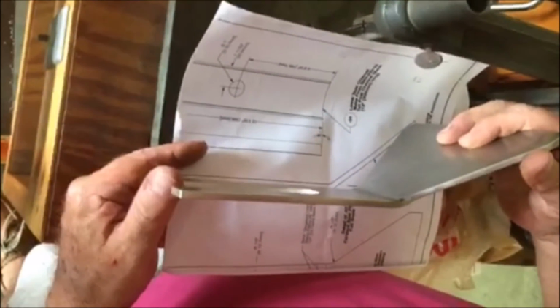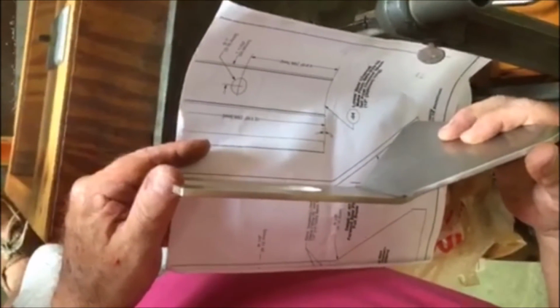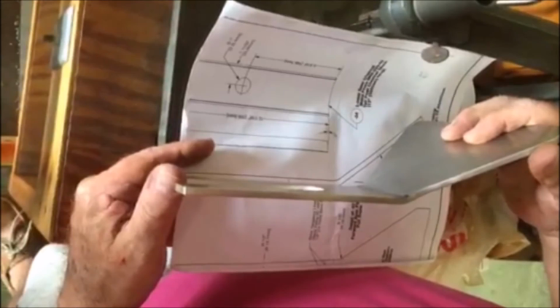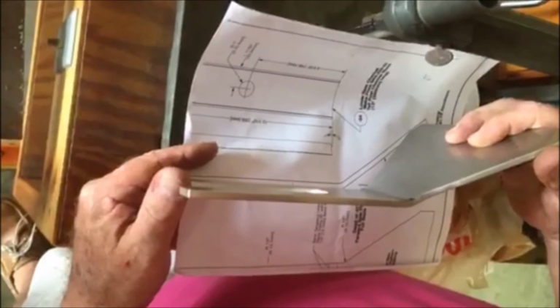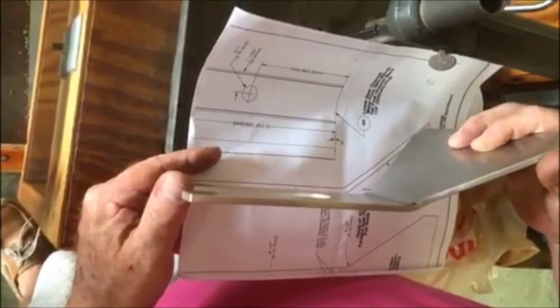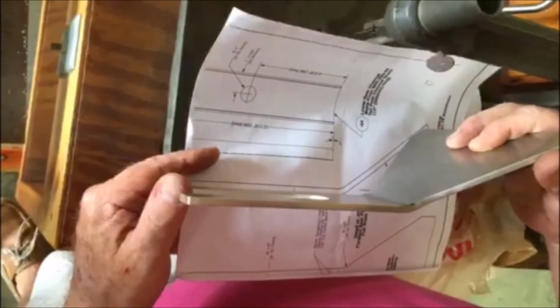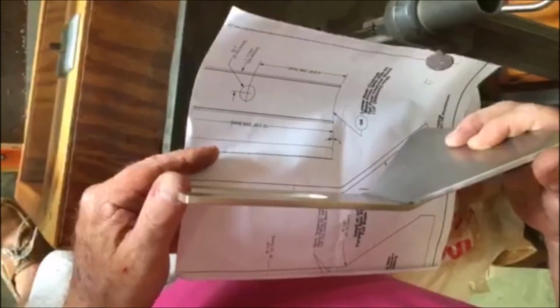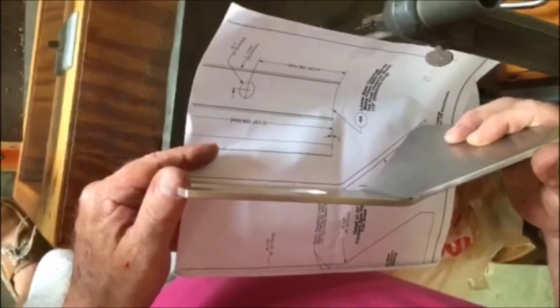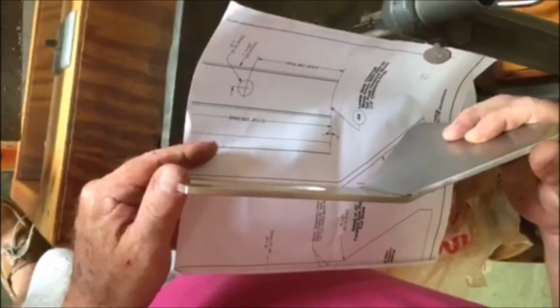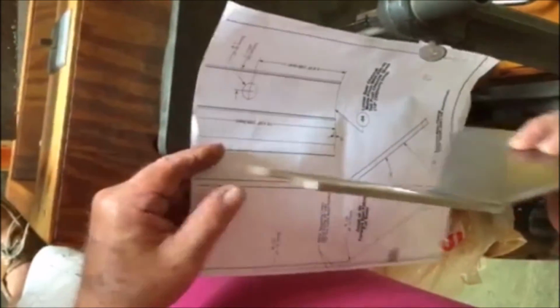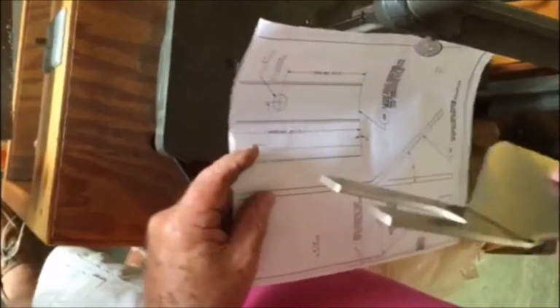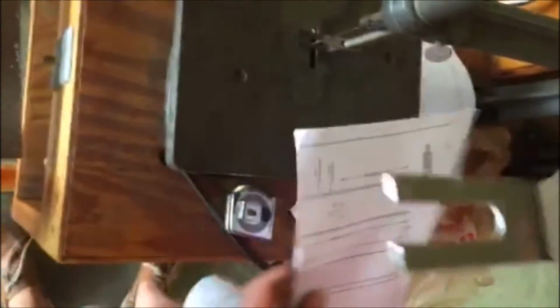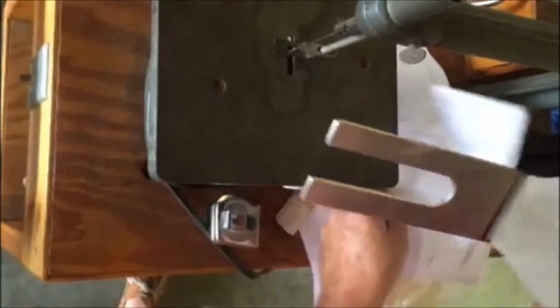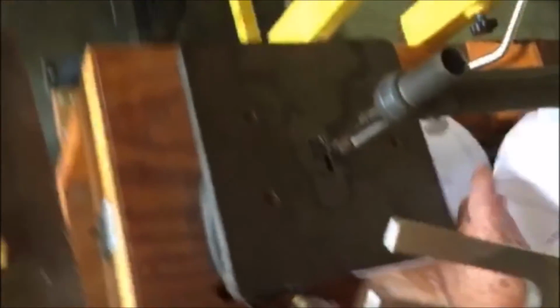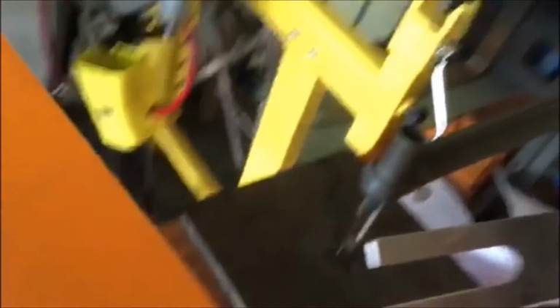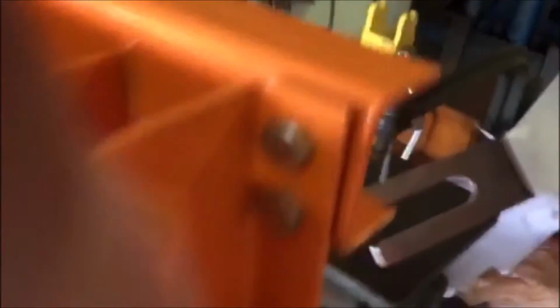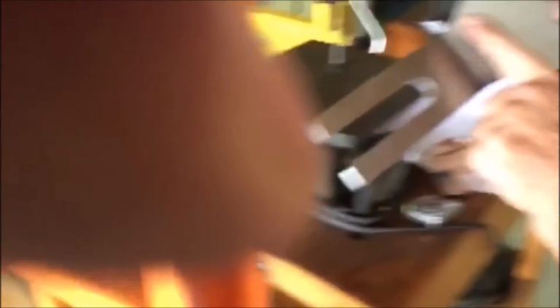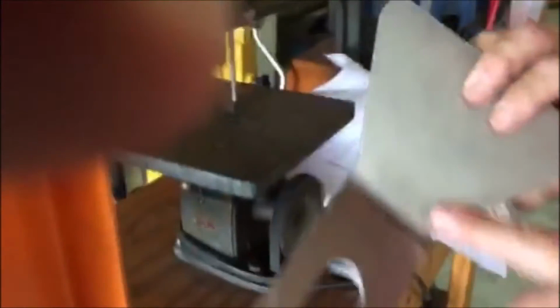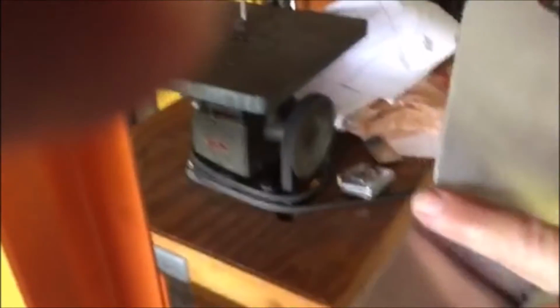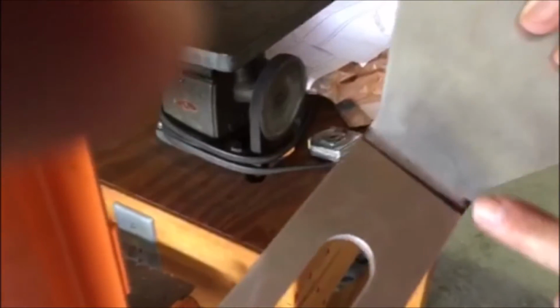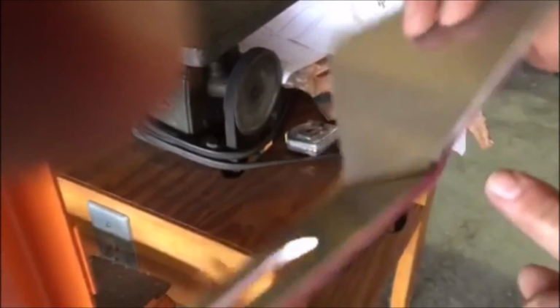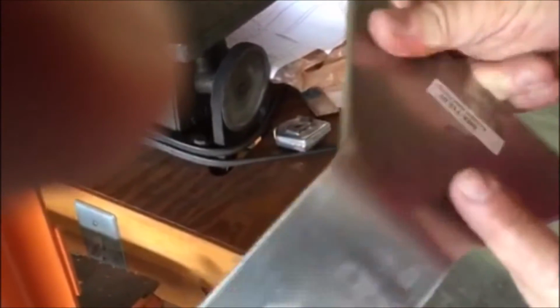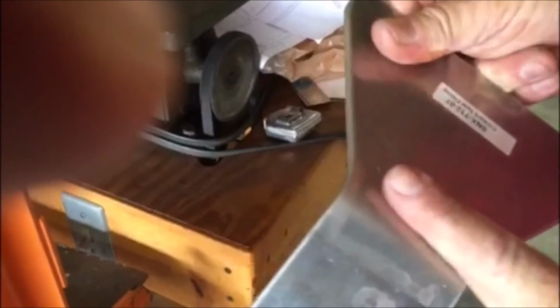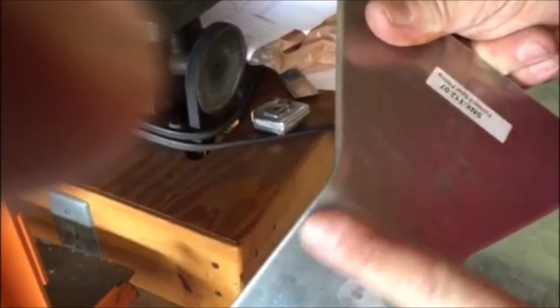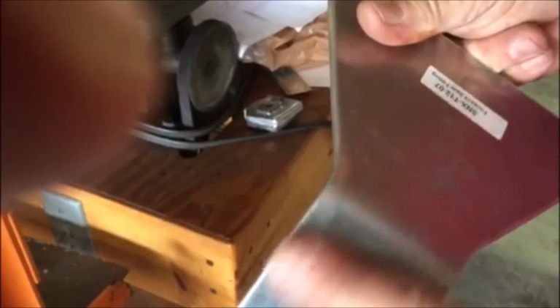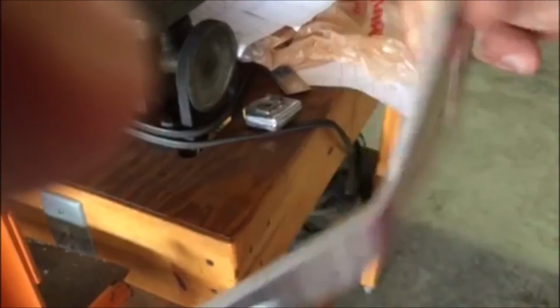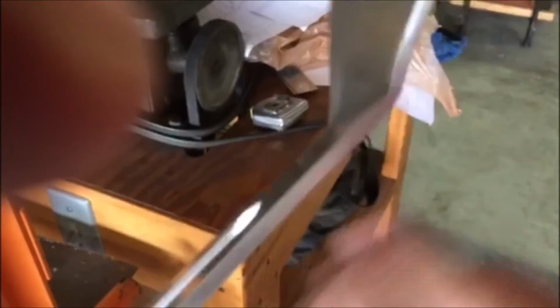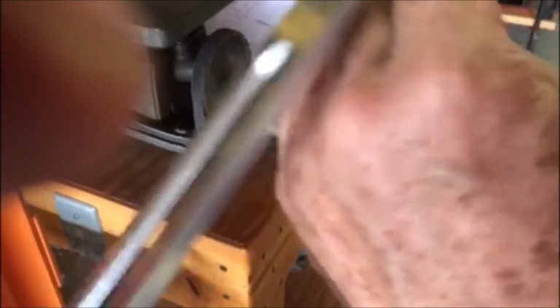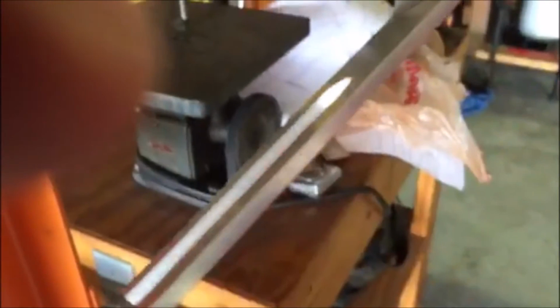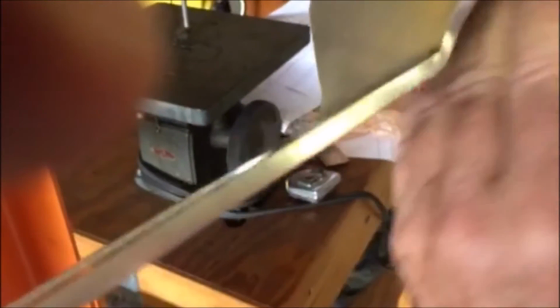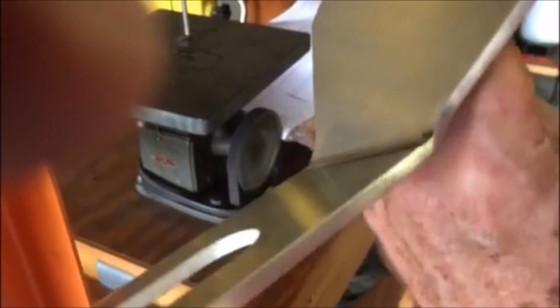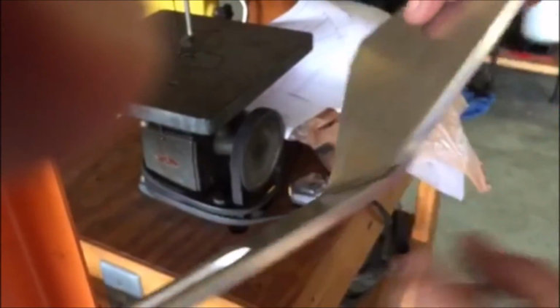That isn't even a pencil width off. It's splitting the pencil width. That's perfect. As you can see, the nice smooth here, nice radius here. Still flat here, flat here.